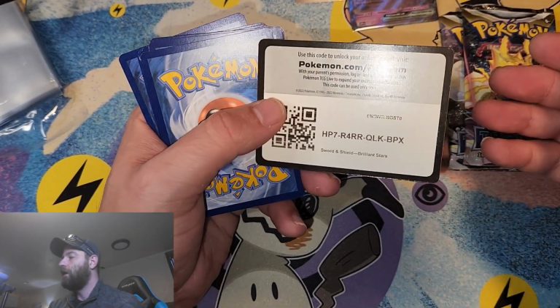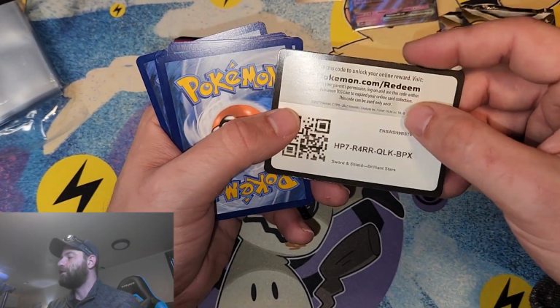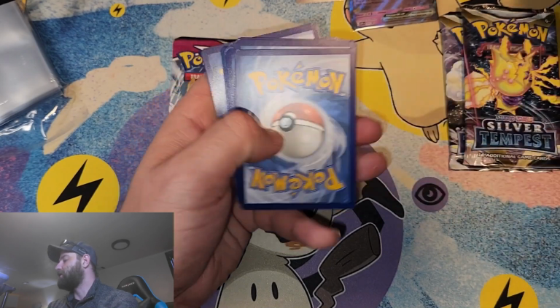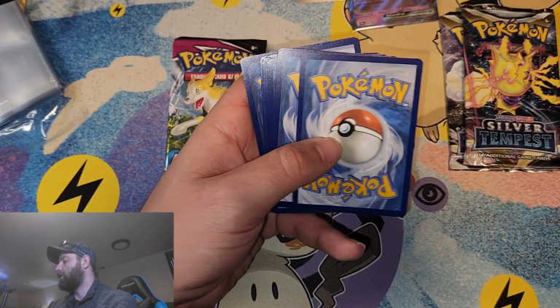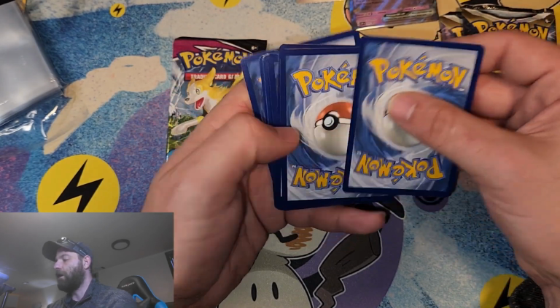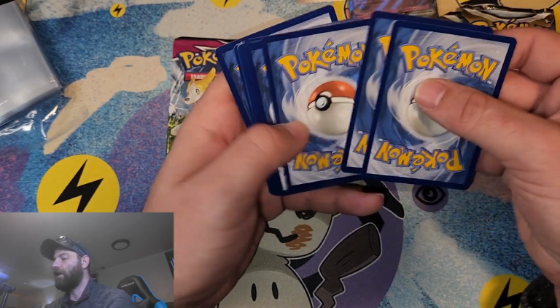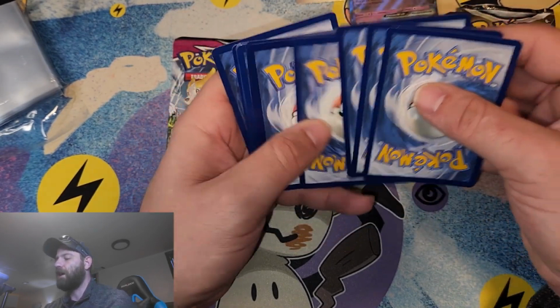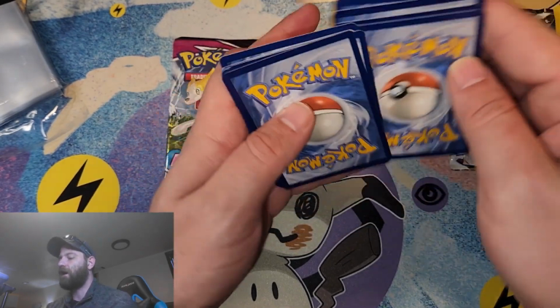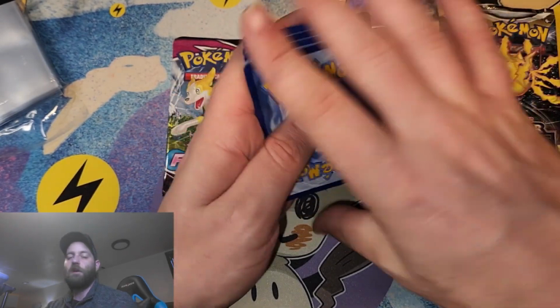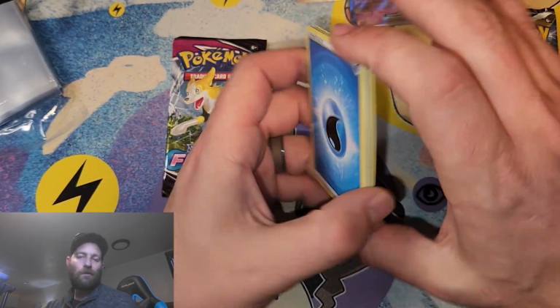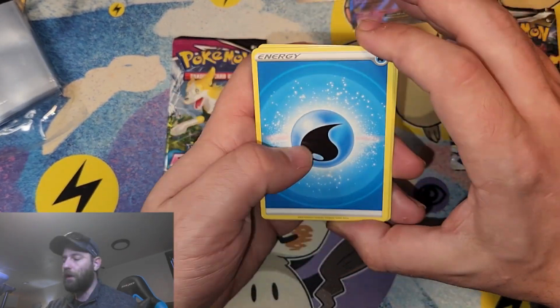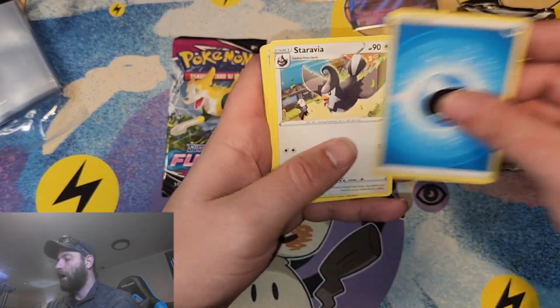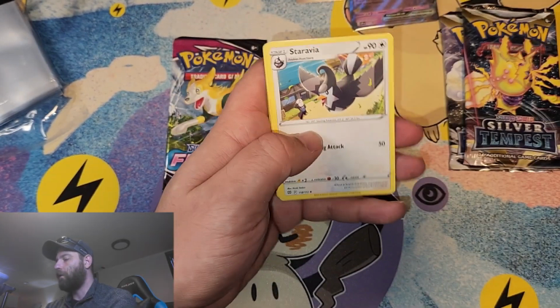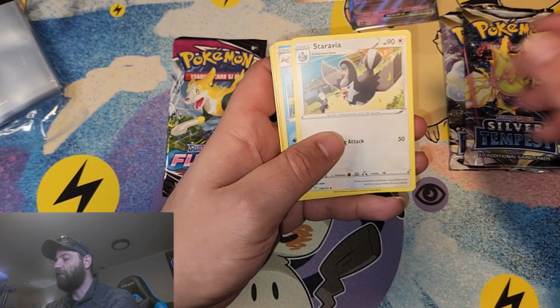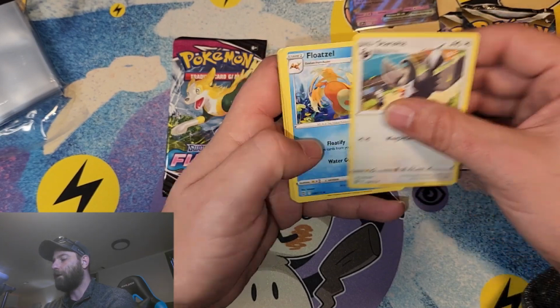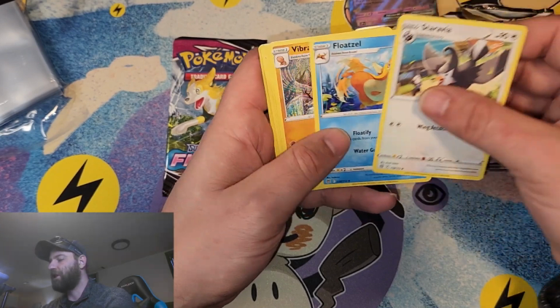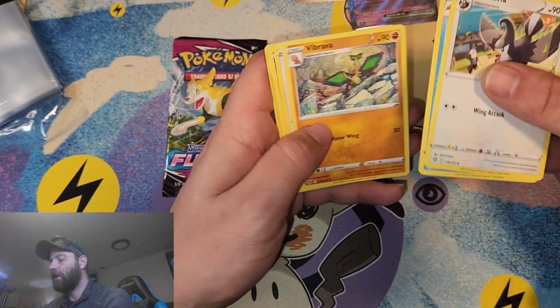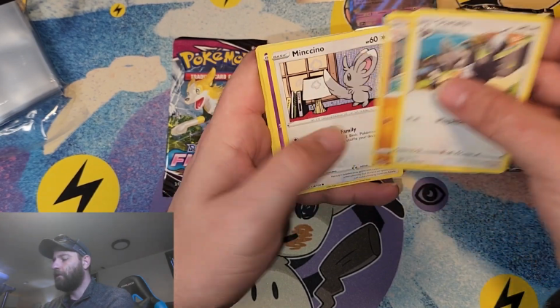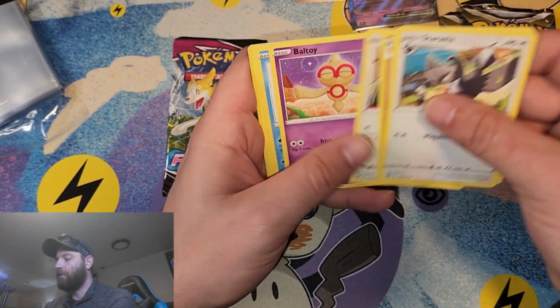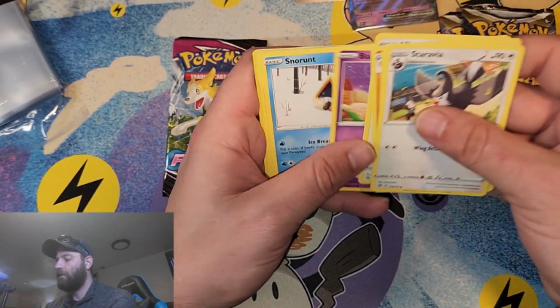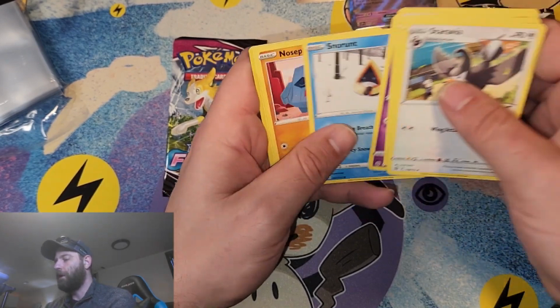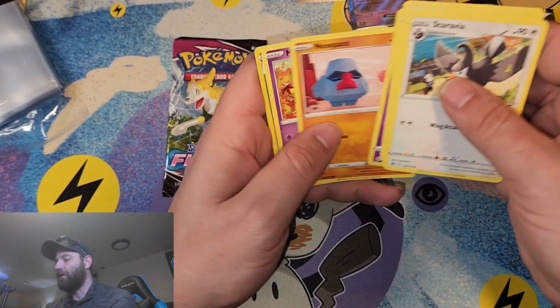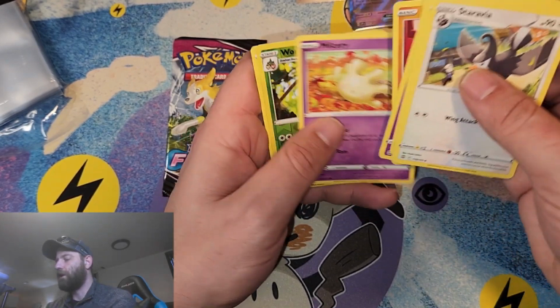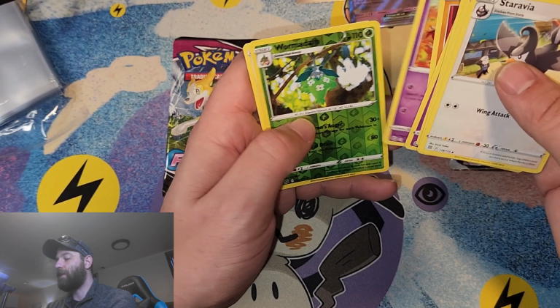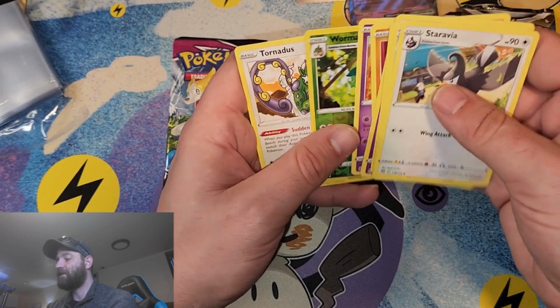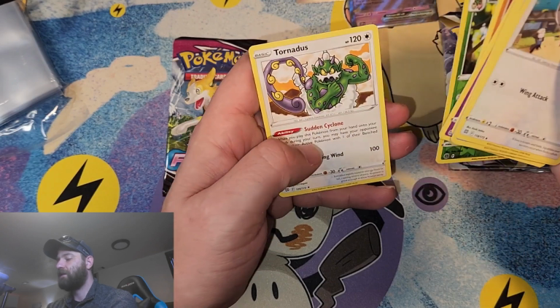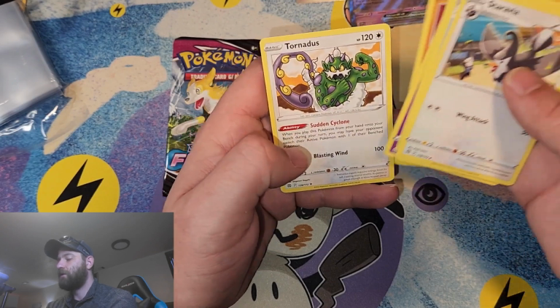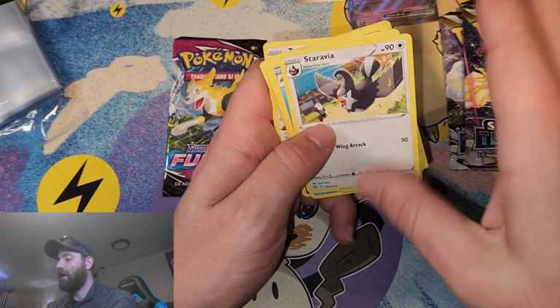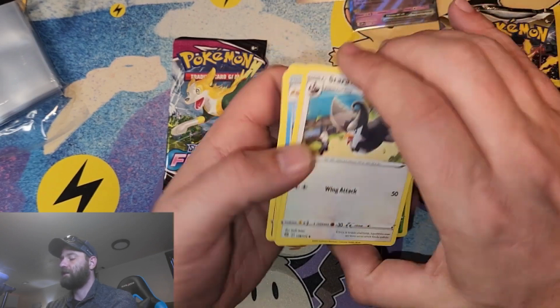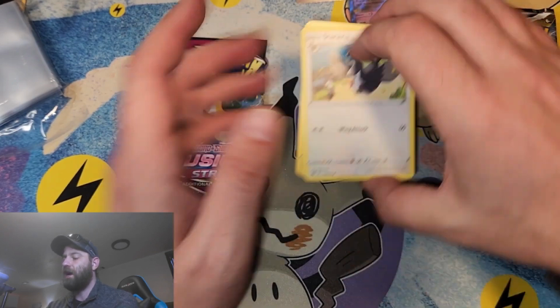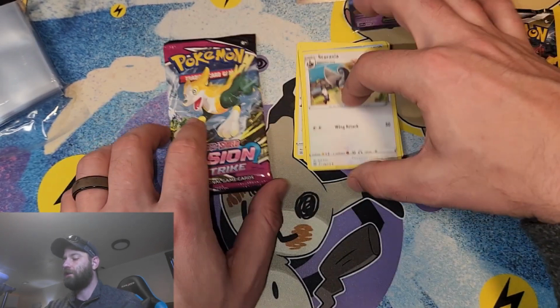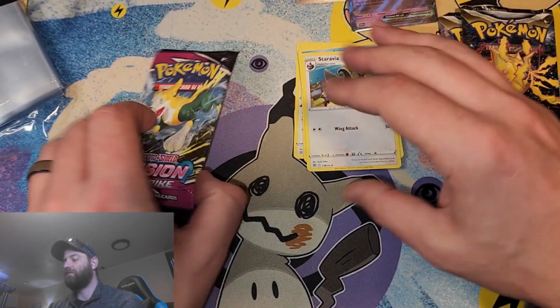Here is your guys' code card — like I always say, you guys get those, I don't keep them. We're going to start off with Water Energy, Floatzel, Baltoy, Snow Runt, Nose Pass, Tornadus. Nothing too special there.